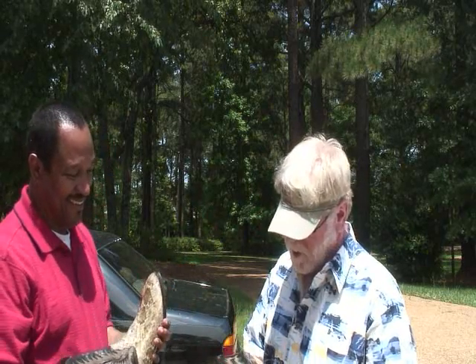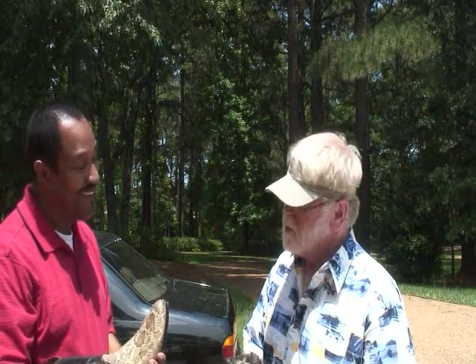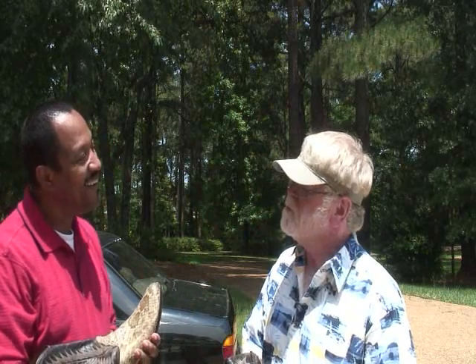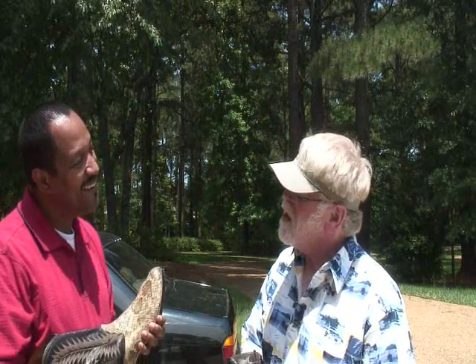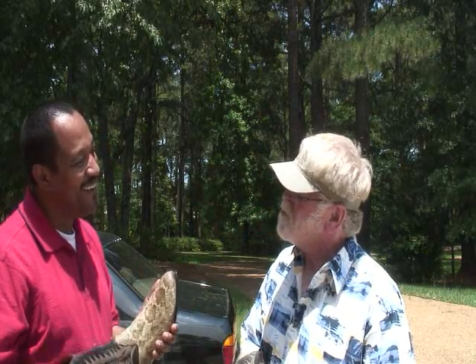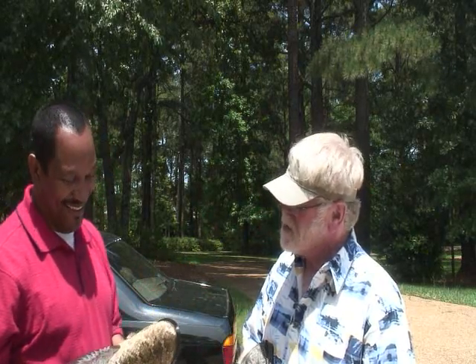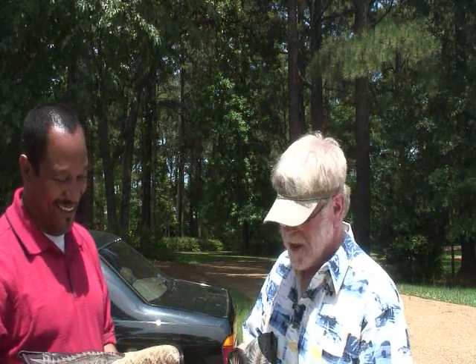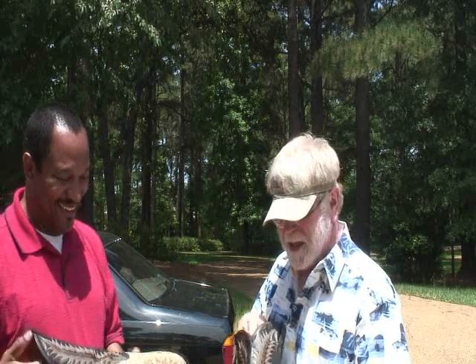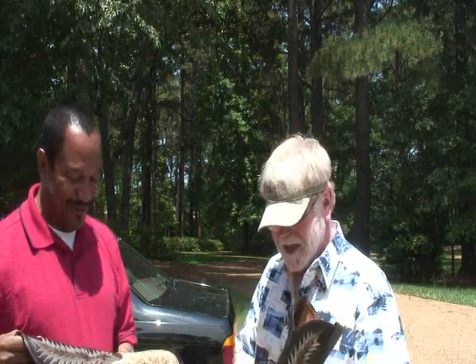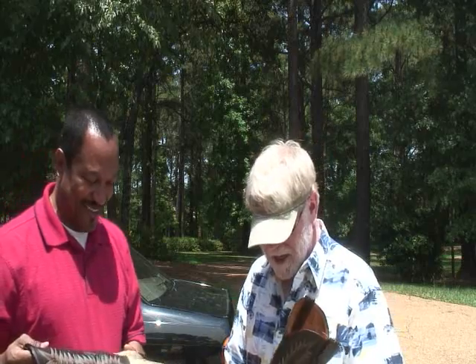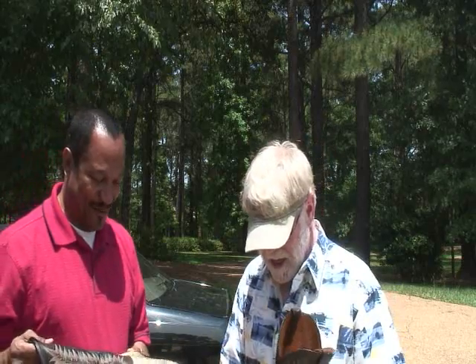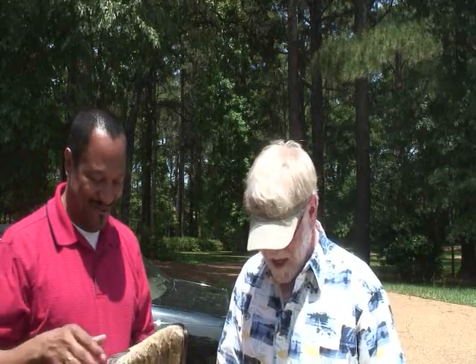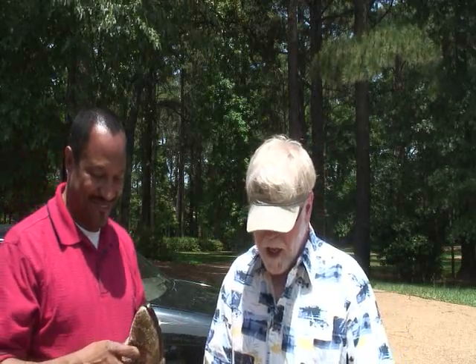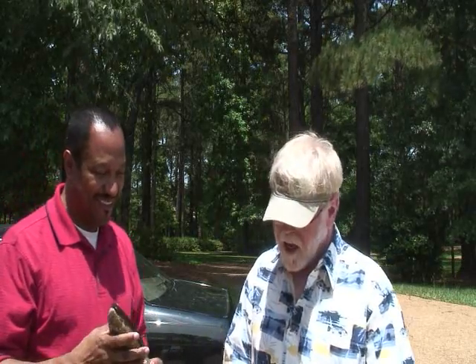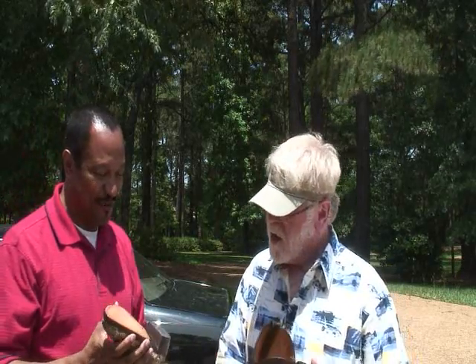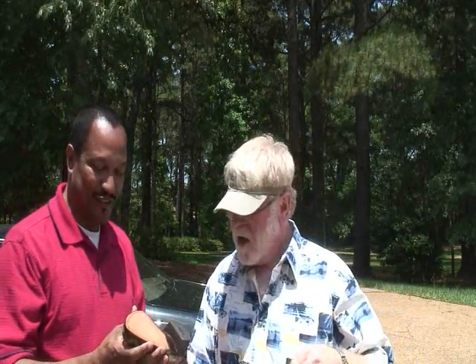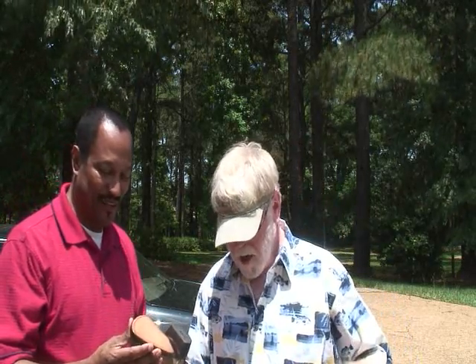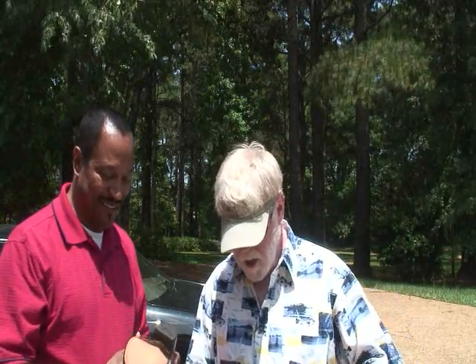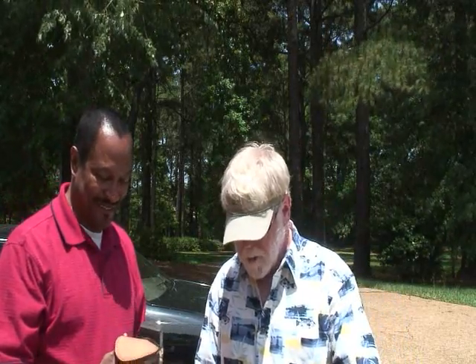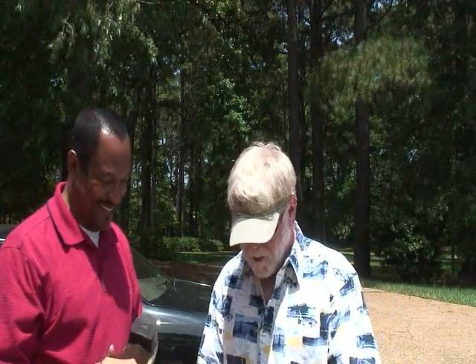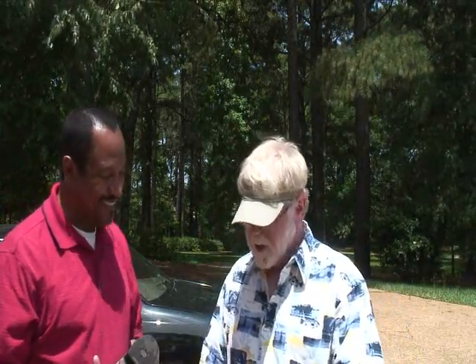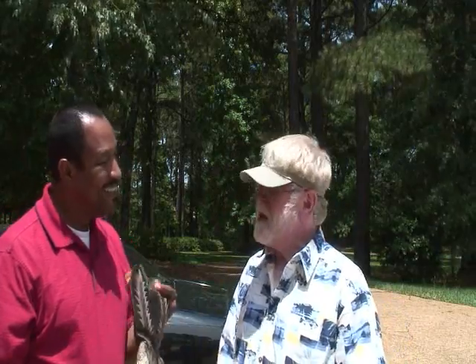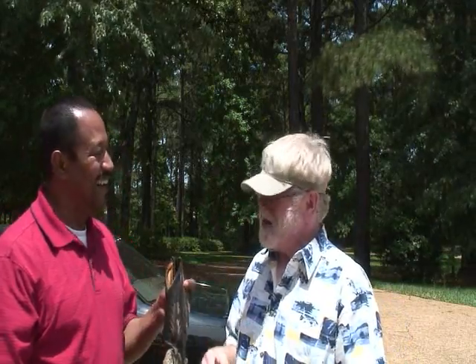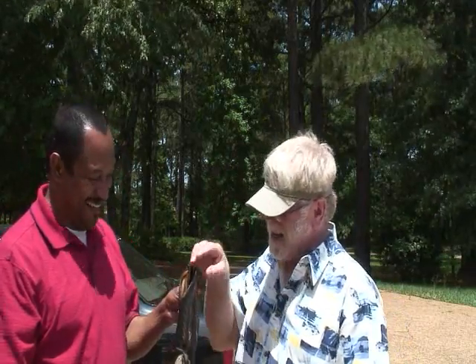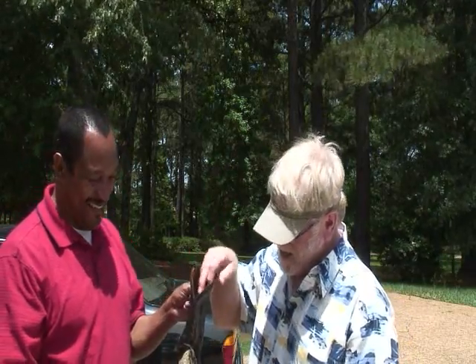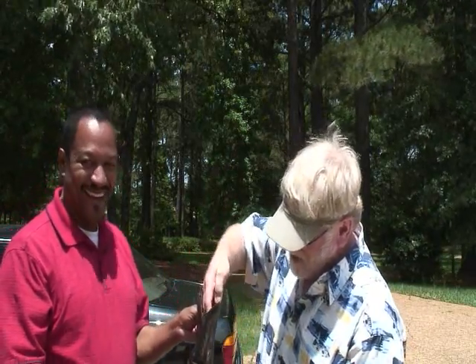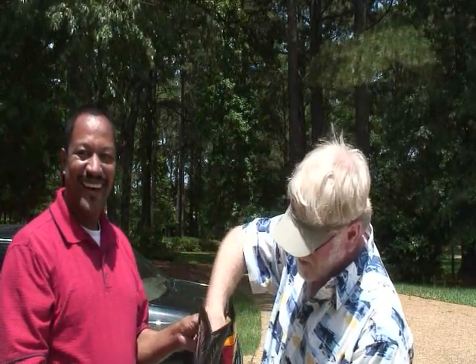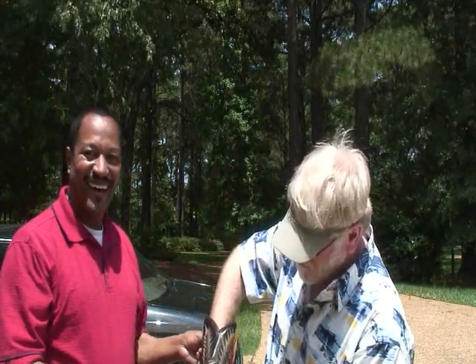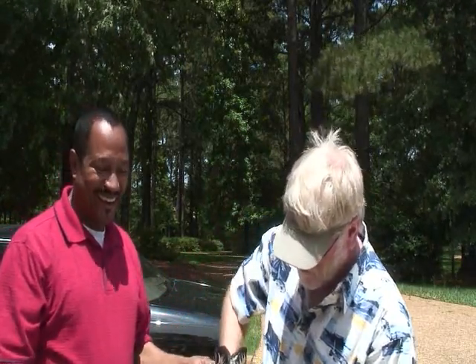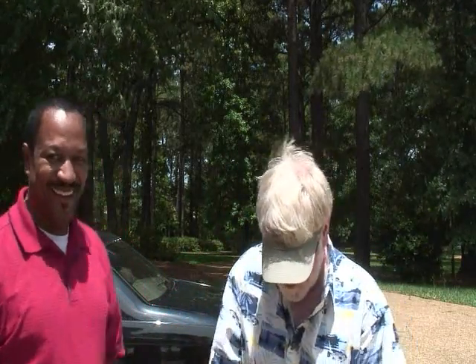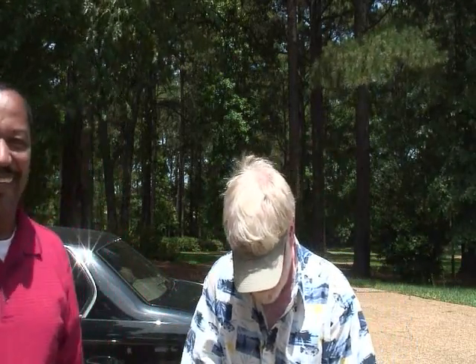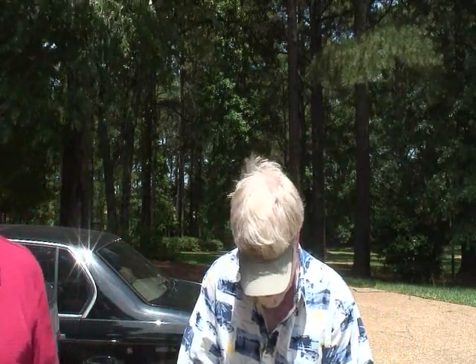My favorite pair of boots is going to get put right back to use. I mean, these things were trashed almost. They were kind of scruffy. You're being nice now. These things are wonderful. That's going to be great.